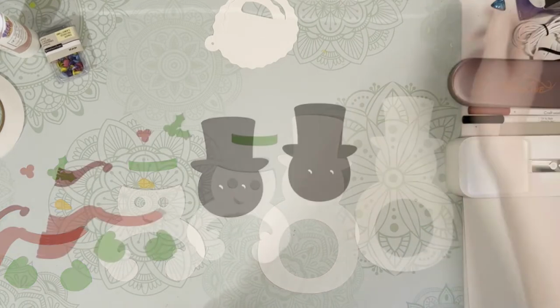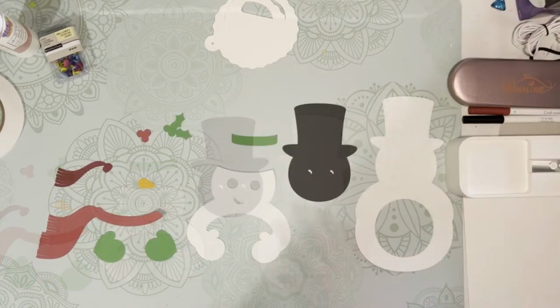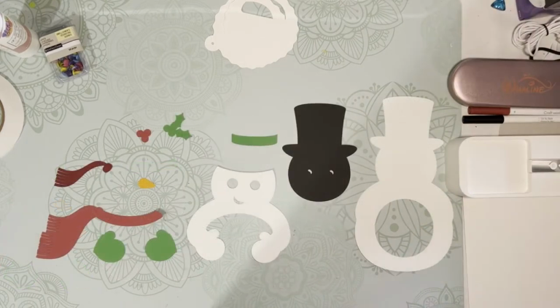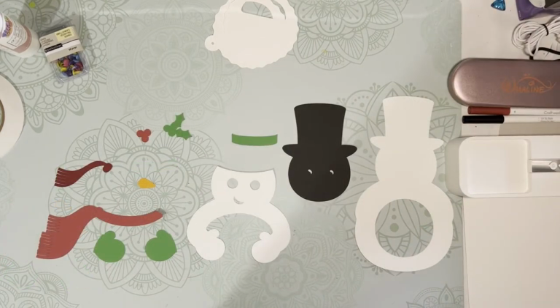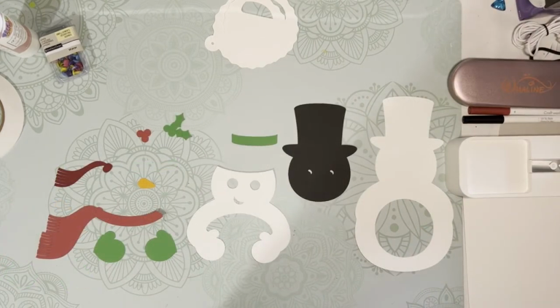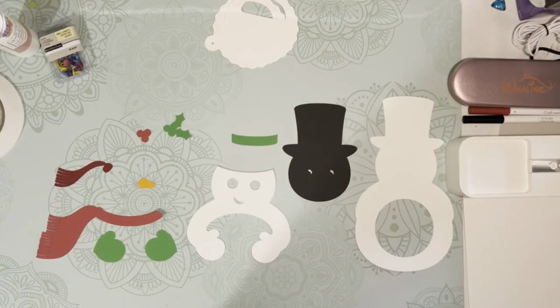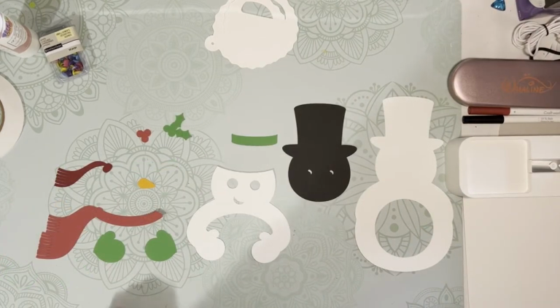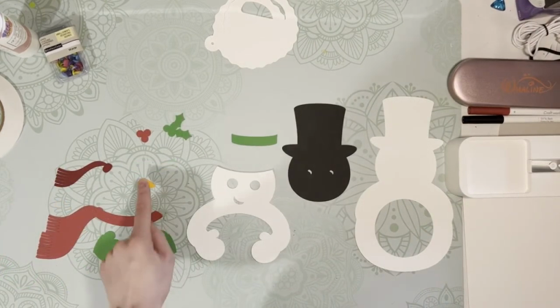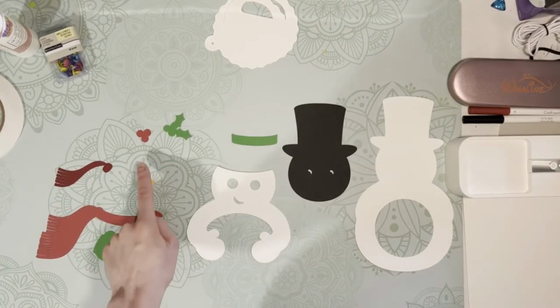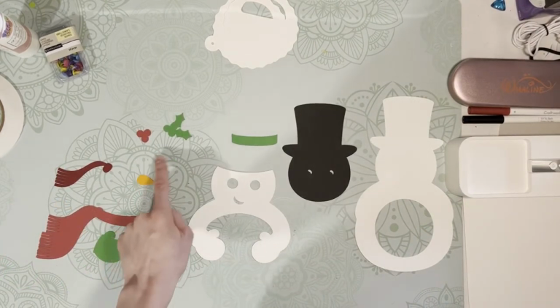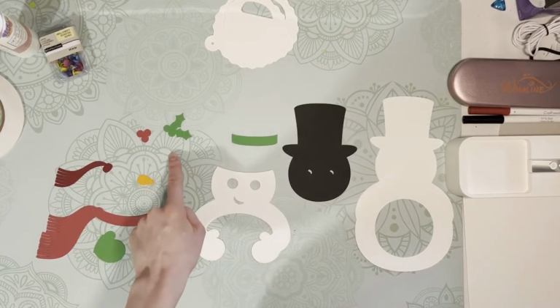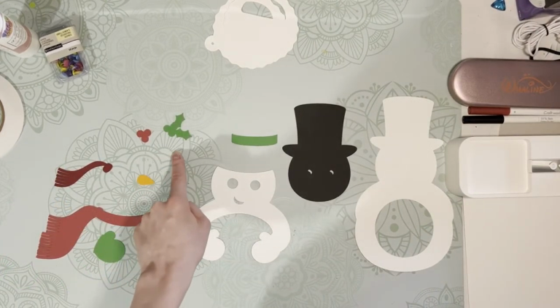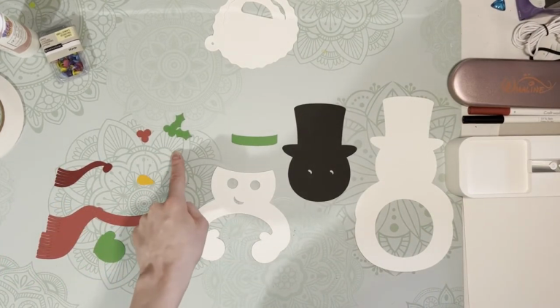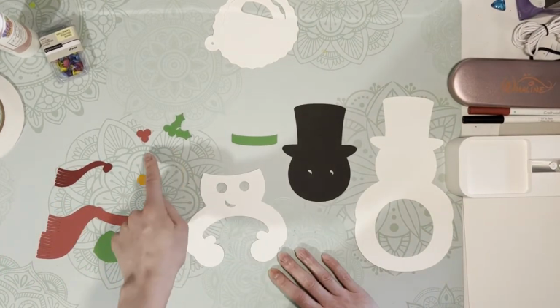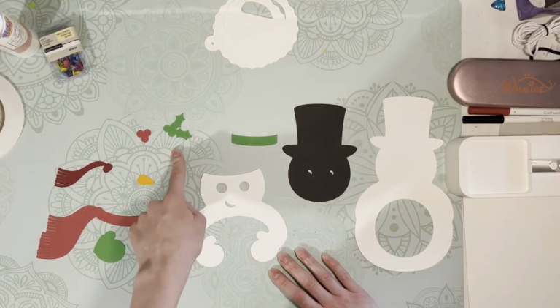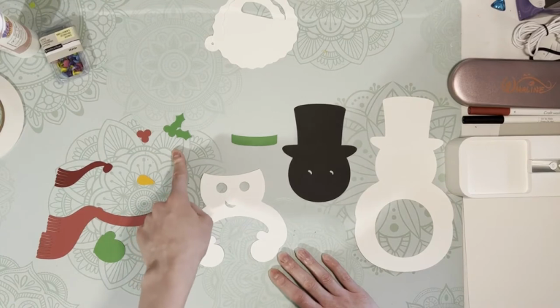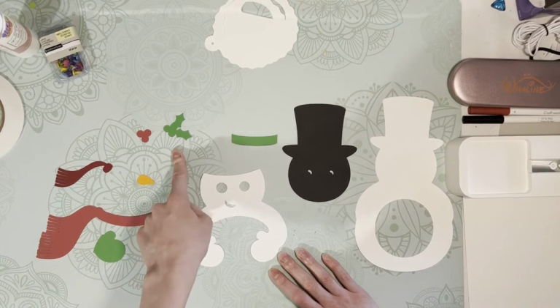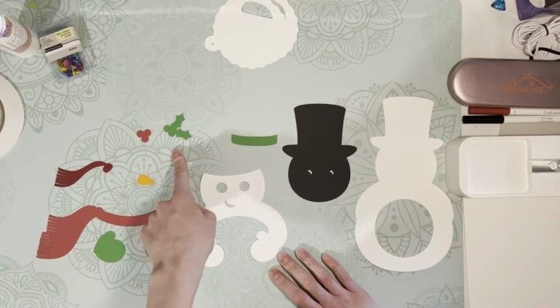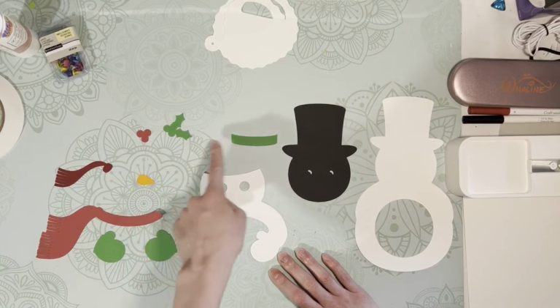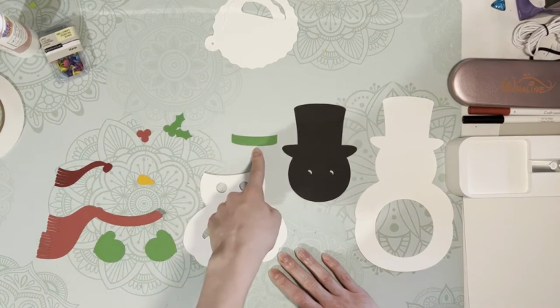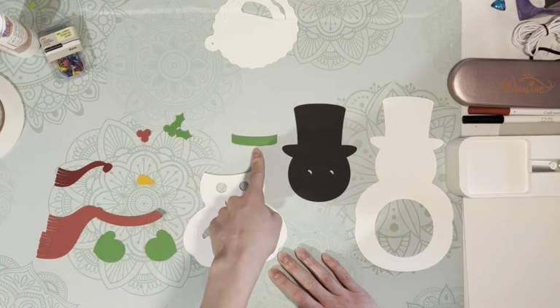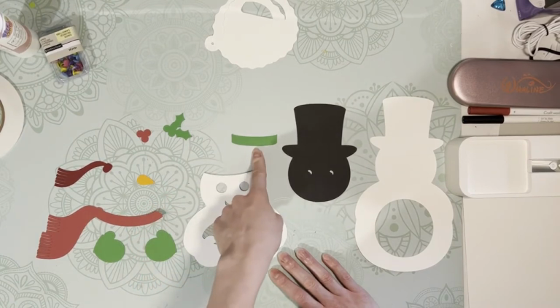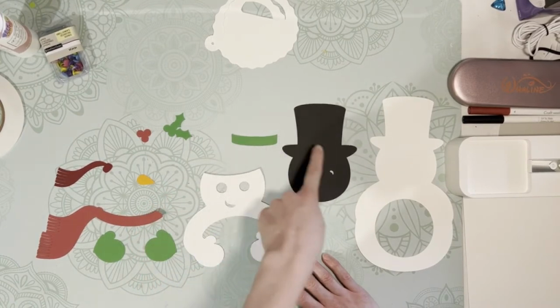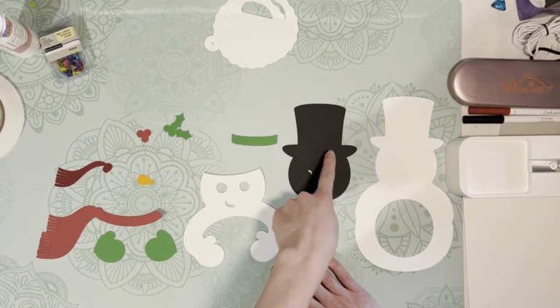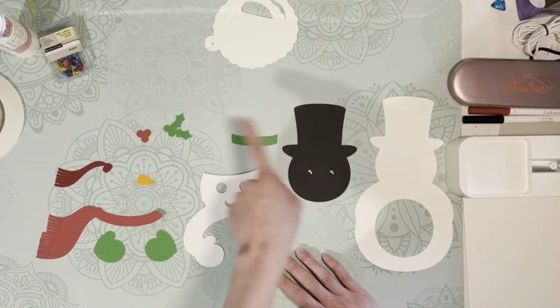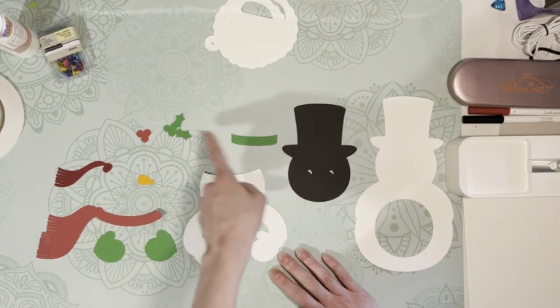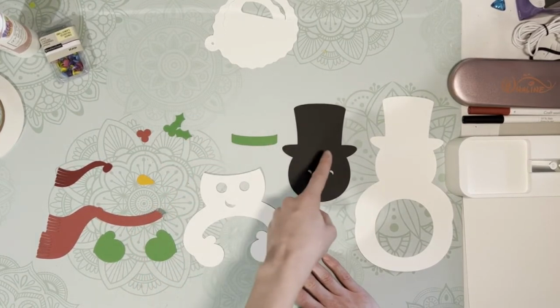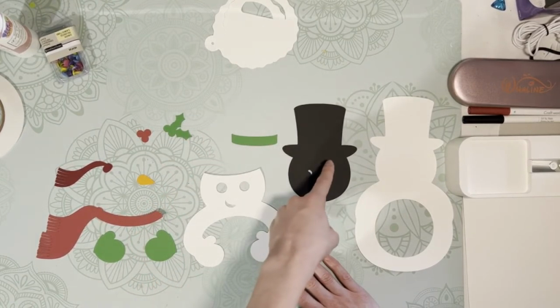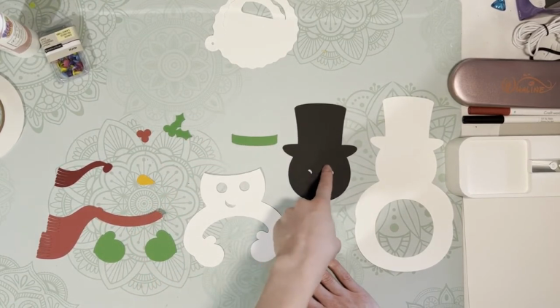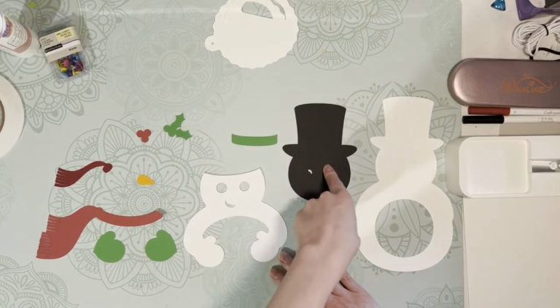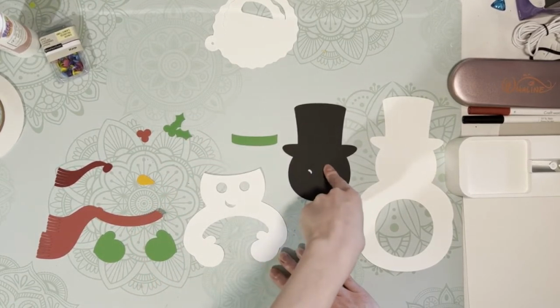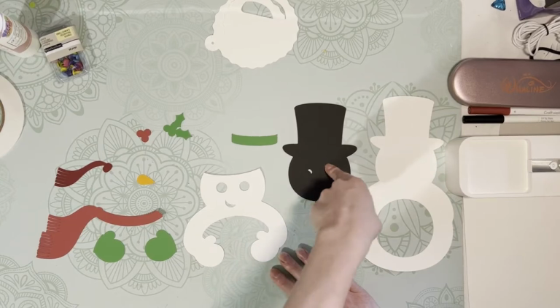I'll start by assembling the tiny details — I'll assemble the holly and berry and the little ribbon on his hat, and I'll stack those all up on his hat.